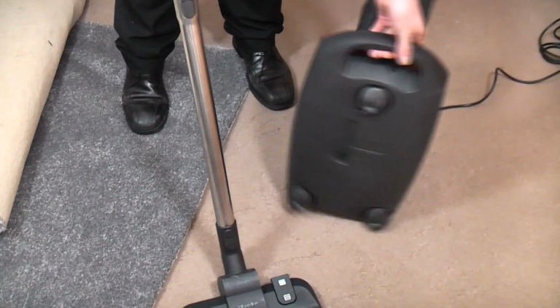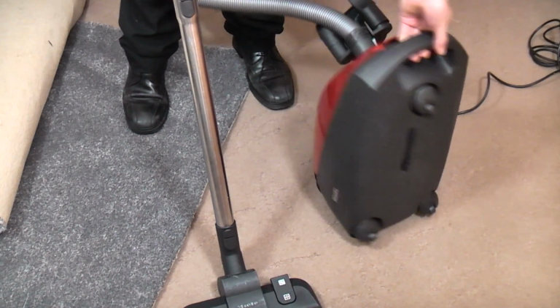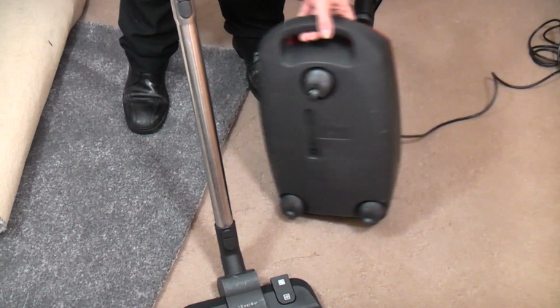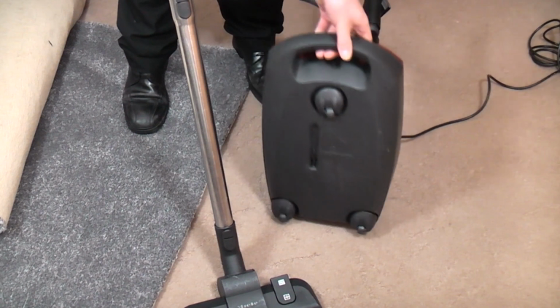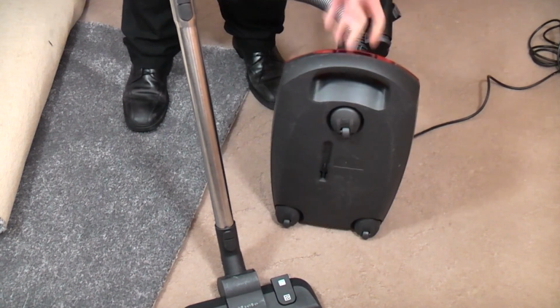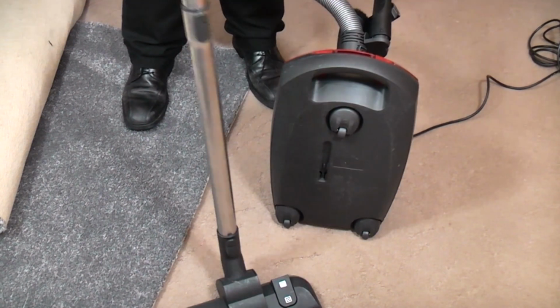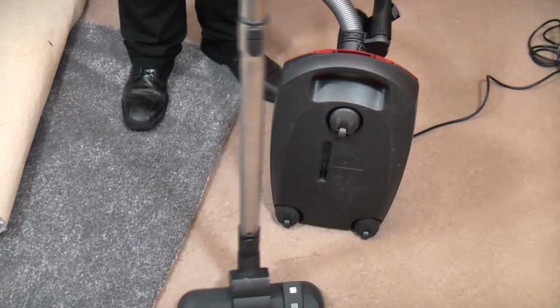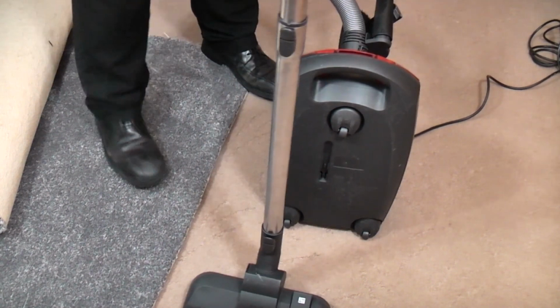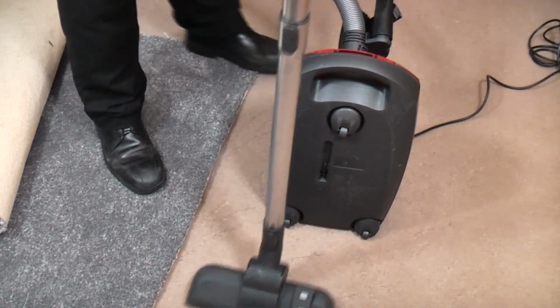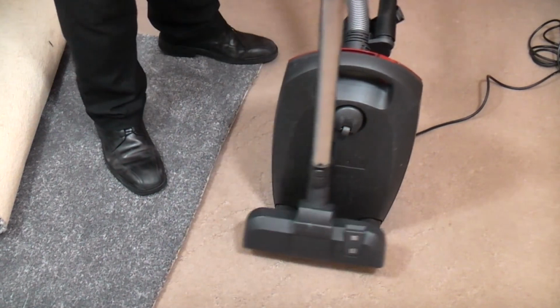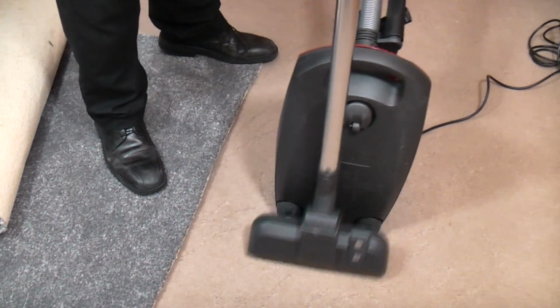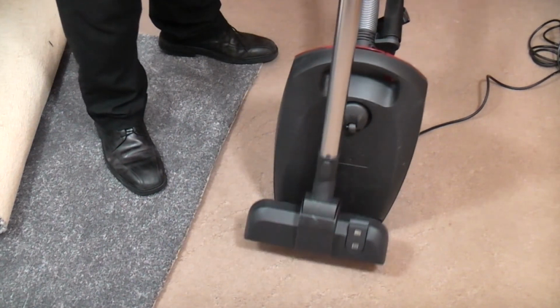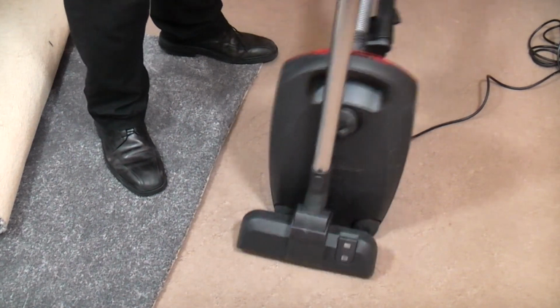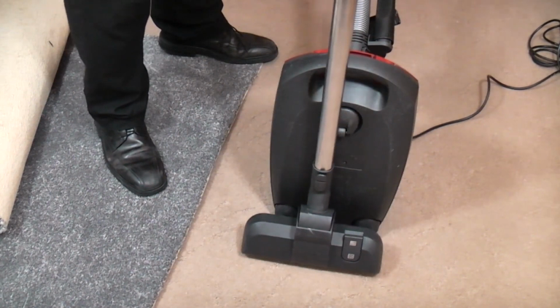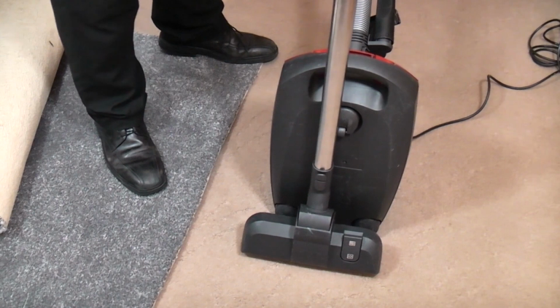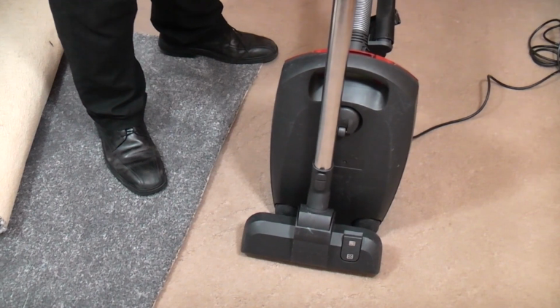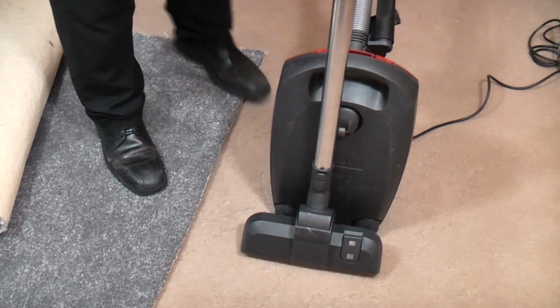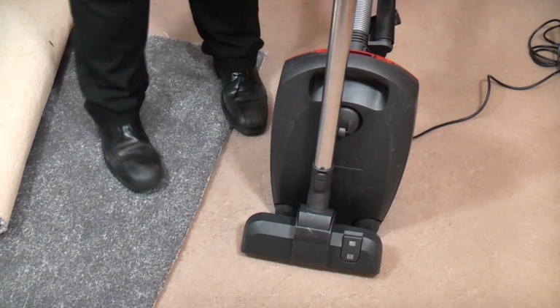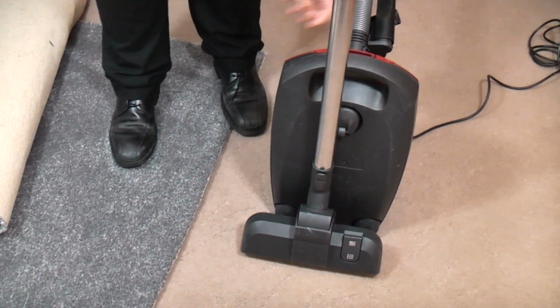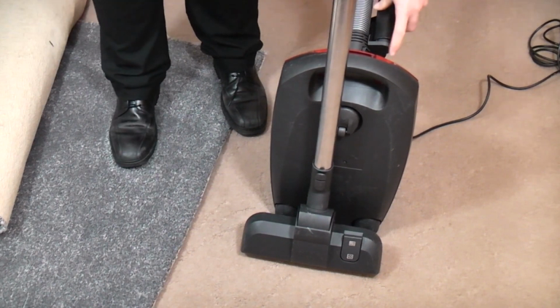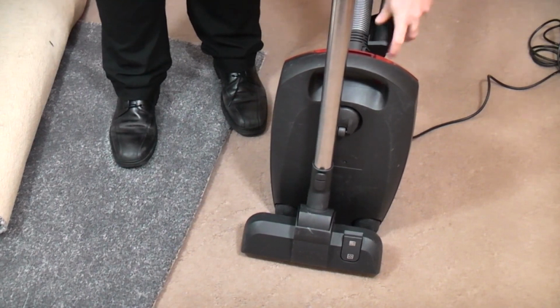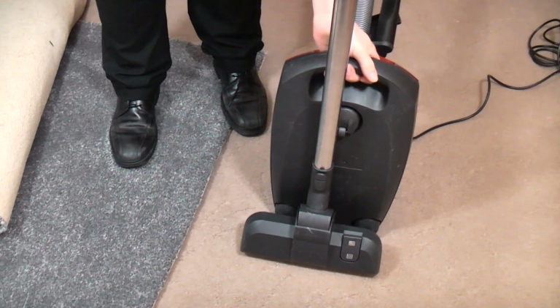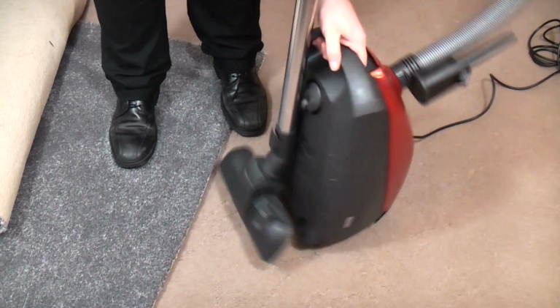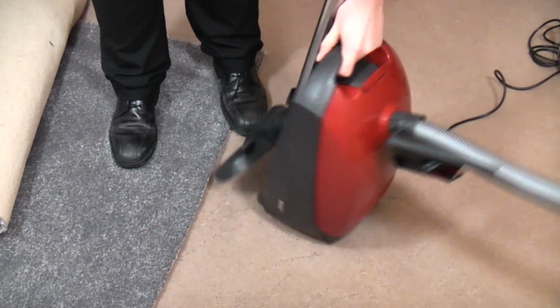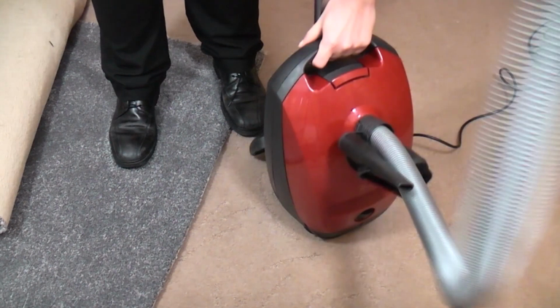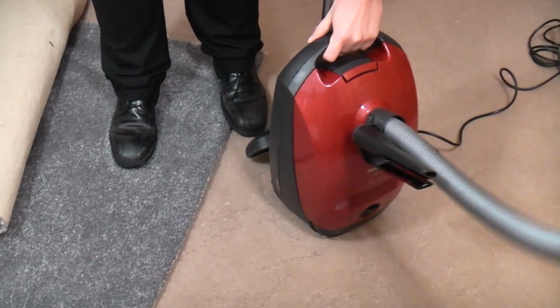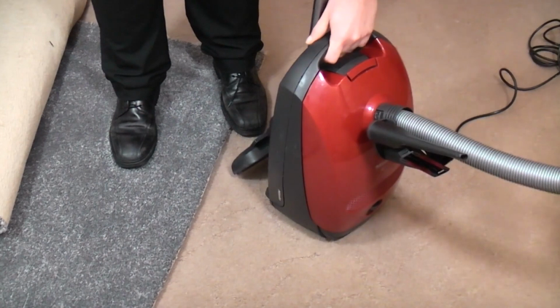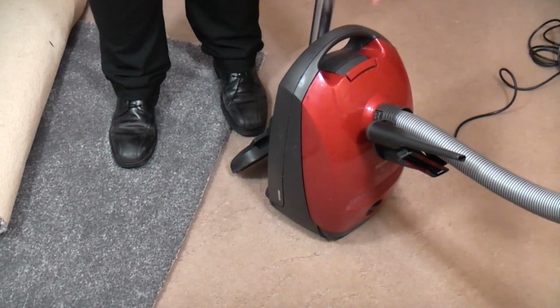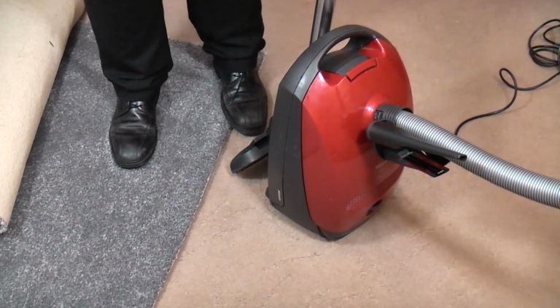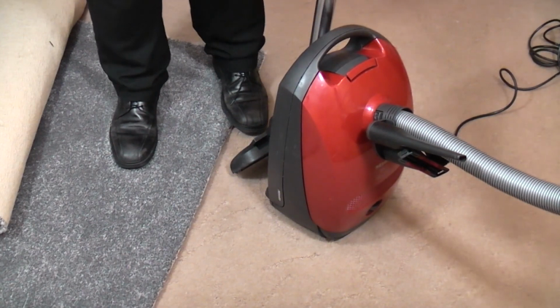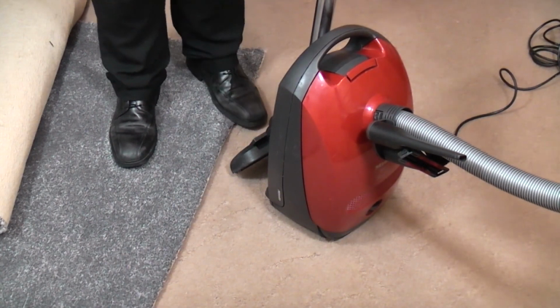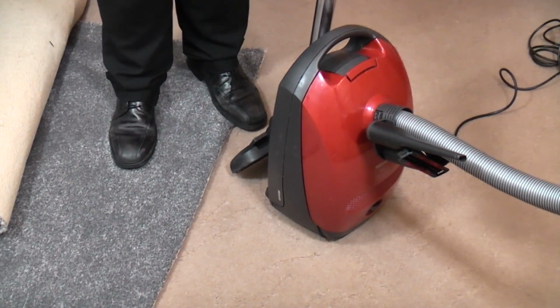You only have a rear parking slot on this cheaper model, and the floor tool sits there quite nicely. Obviously the tools fit on the hose — there's no tool compartment on one of these.